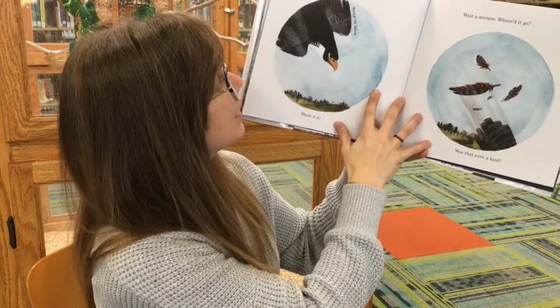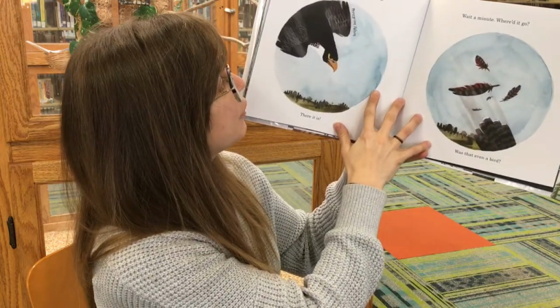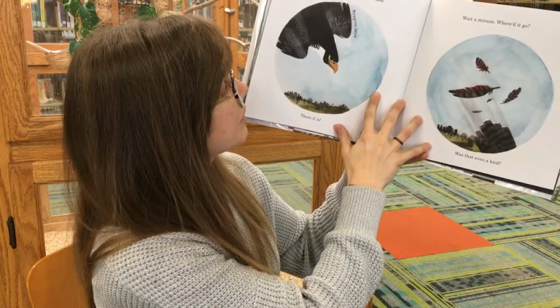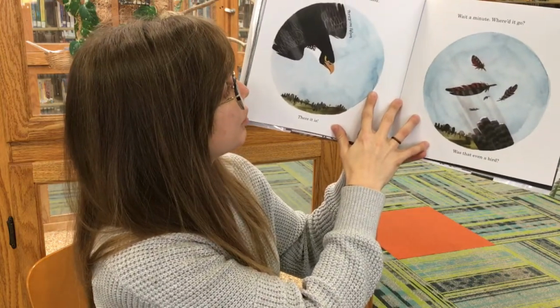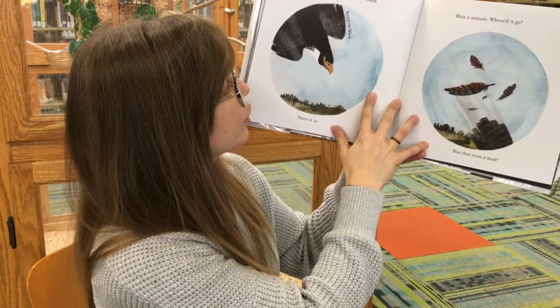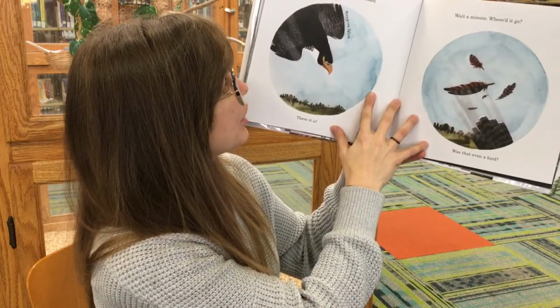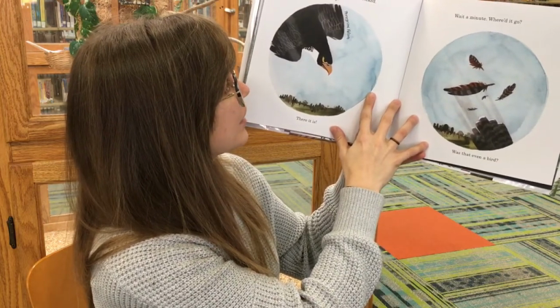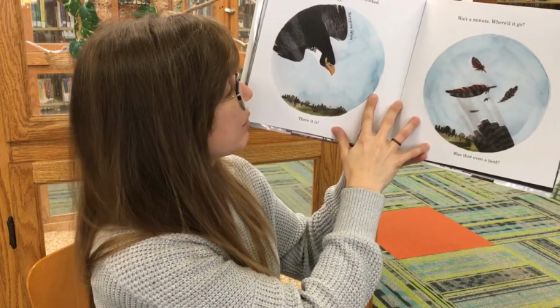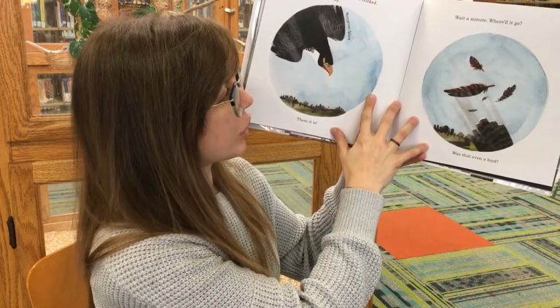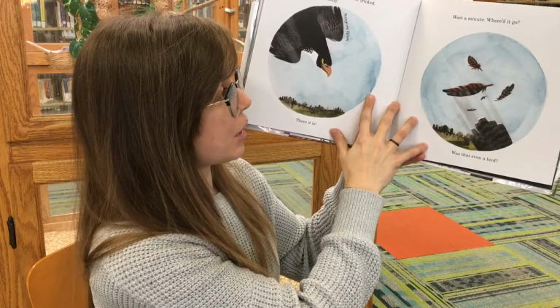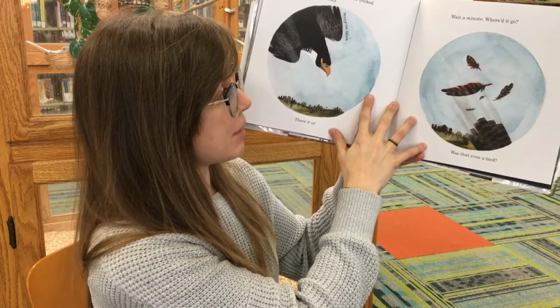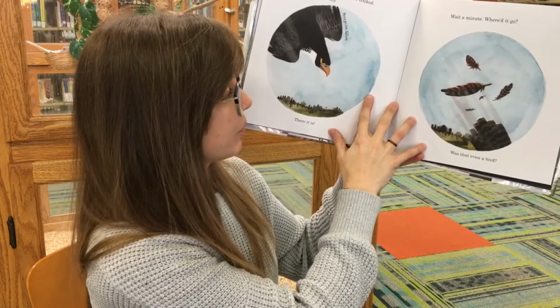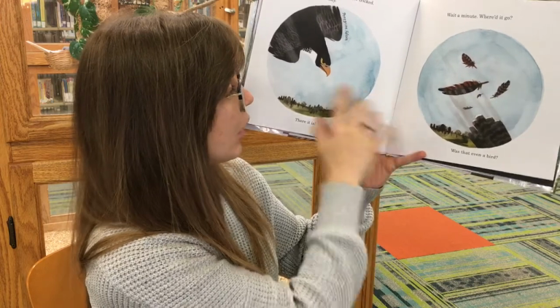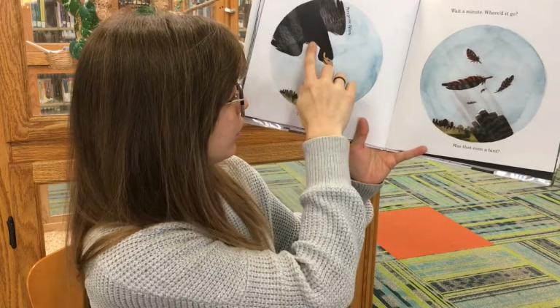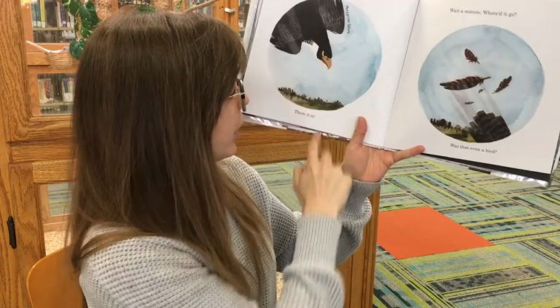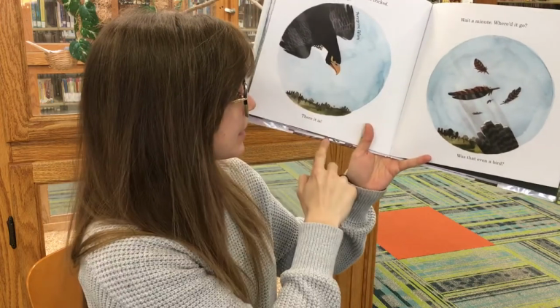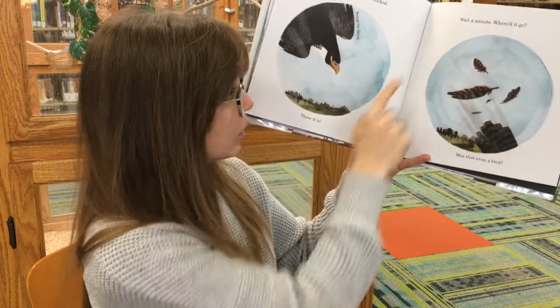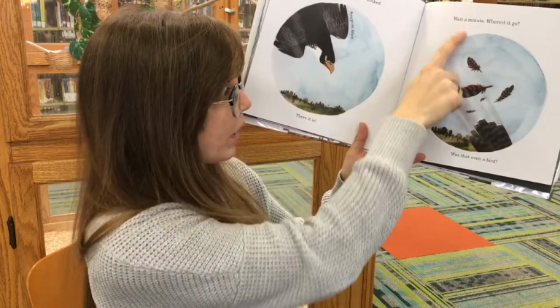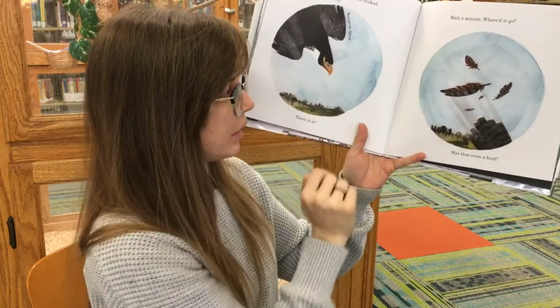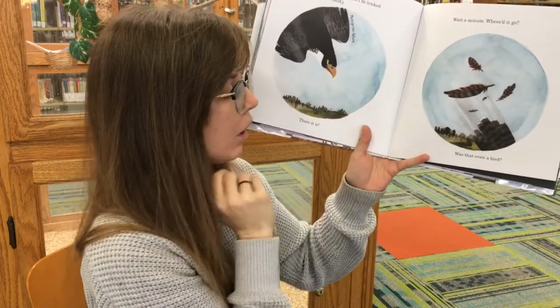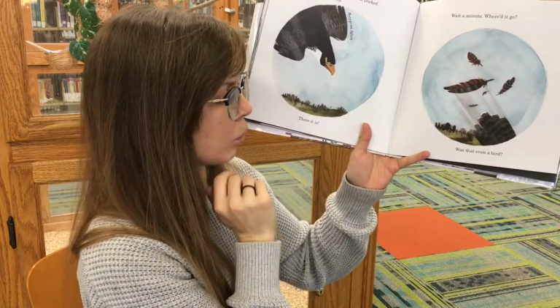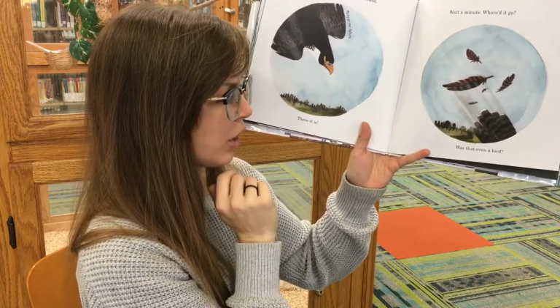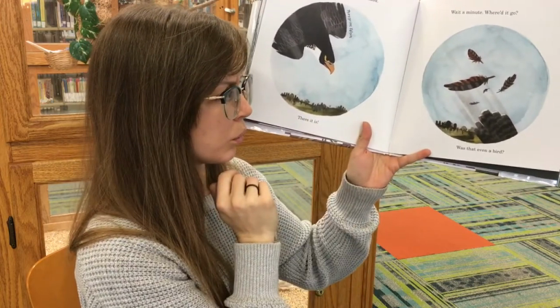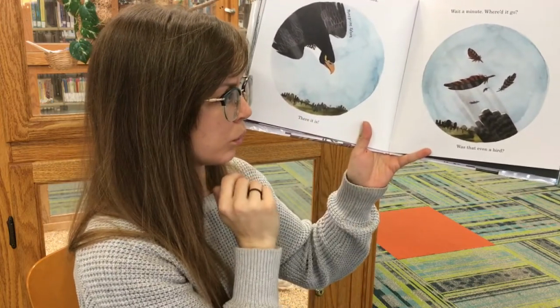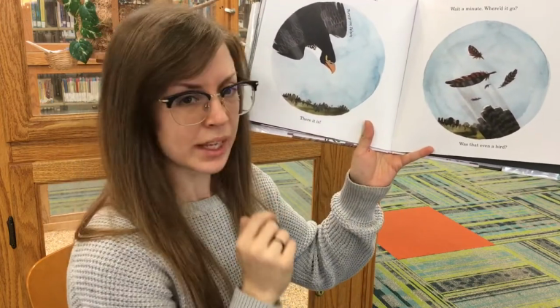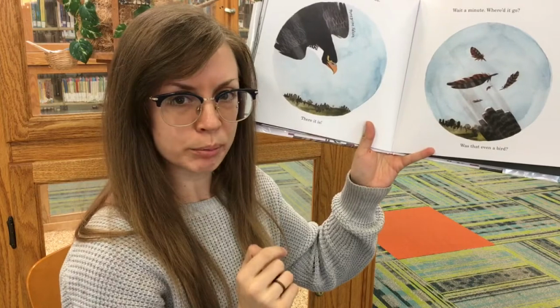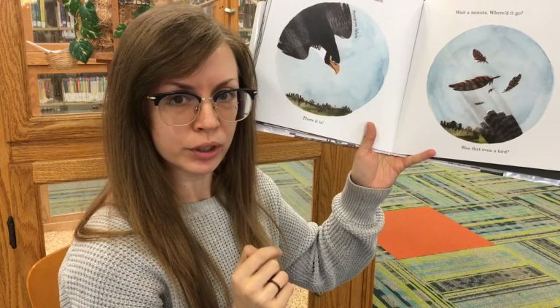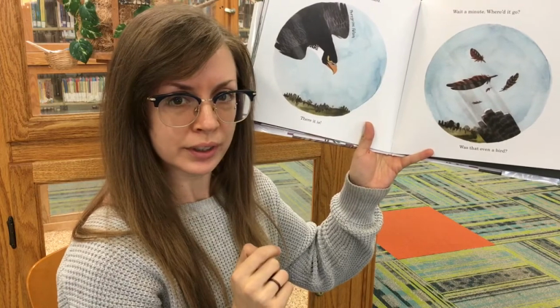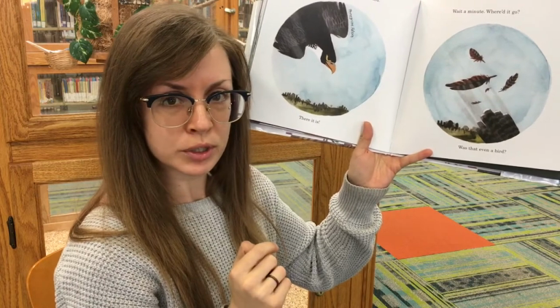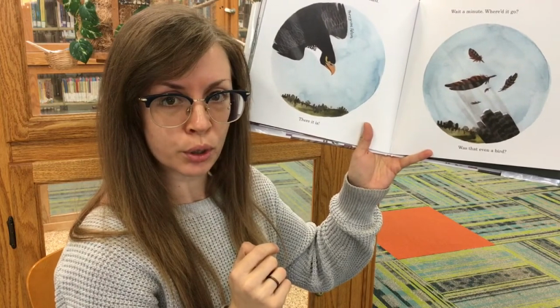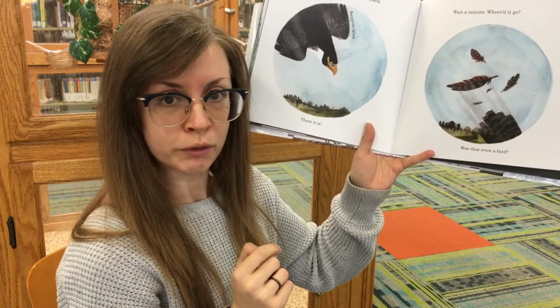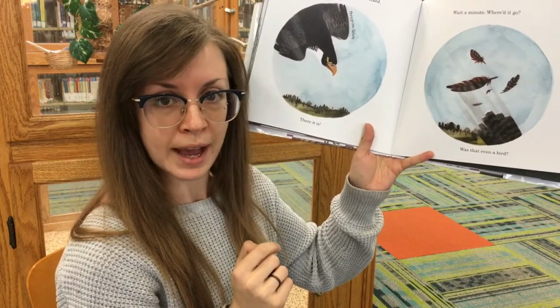If you want to find a bird, don't be tricked. Some birds are stealthy. There it is. Wait a minute. Where'd it go? Was that even a bird? It was so fast.